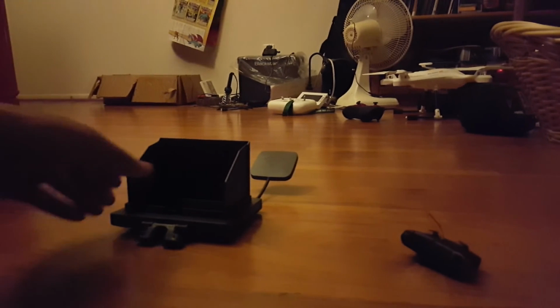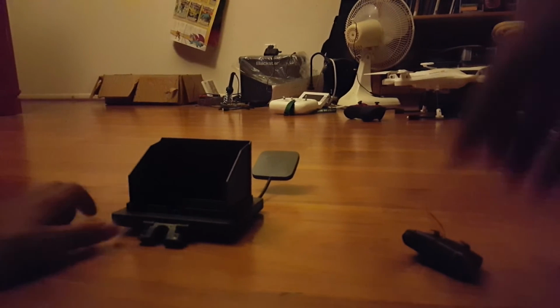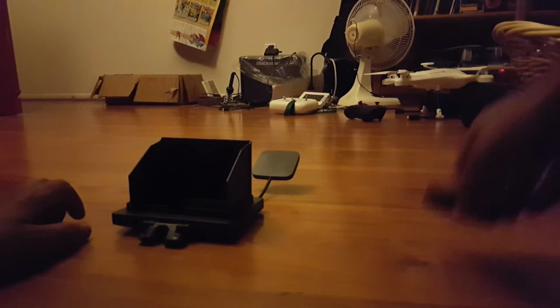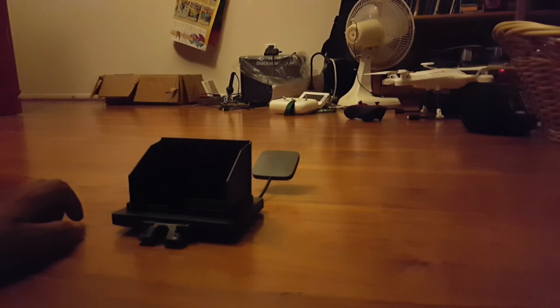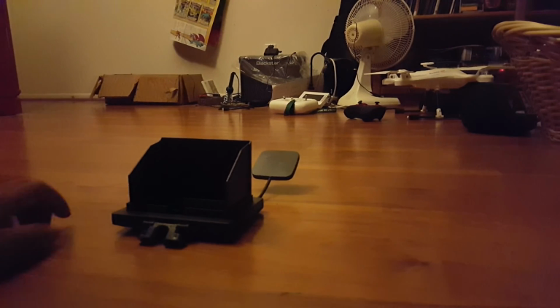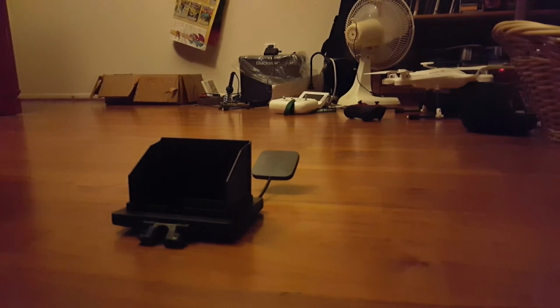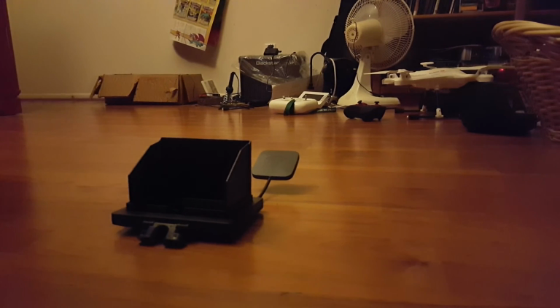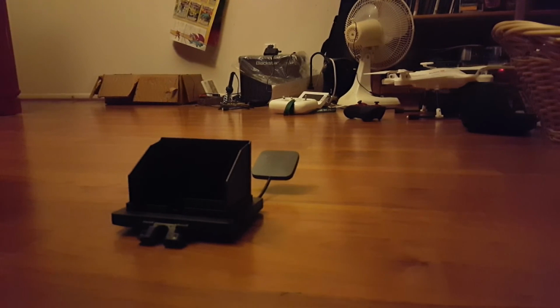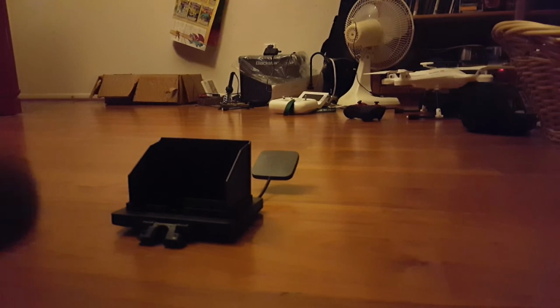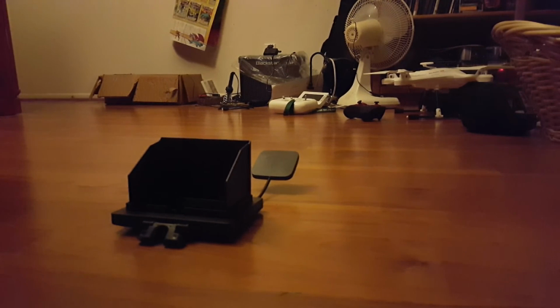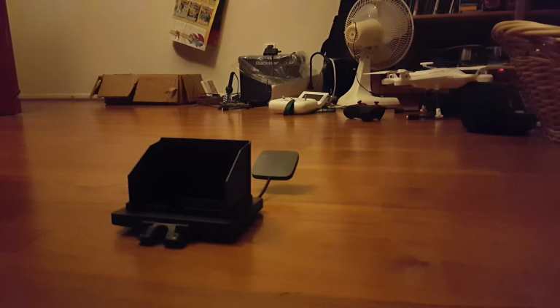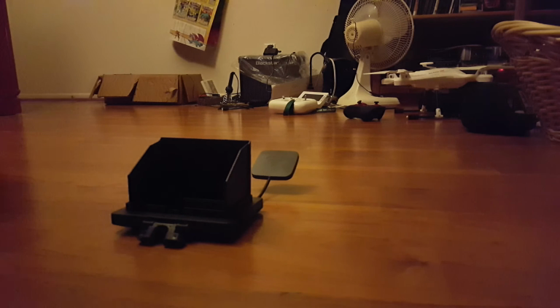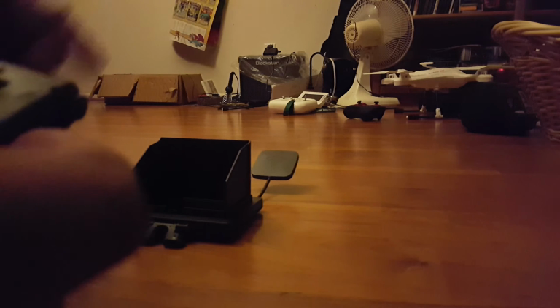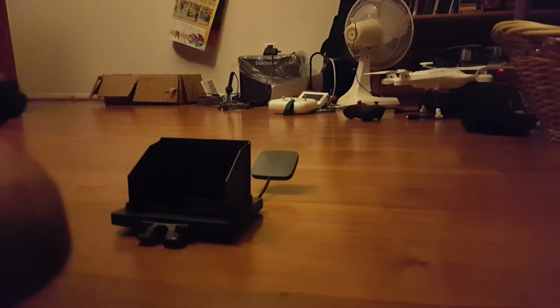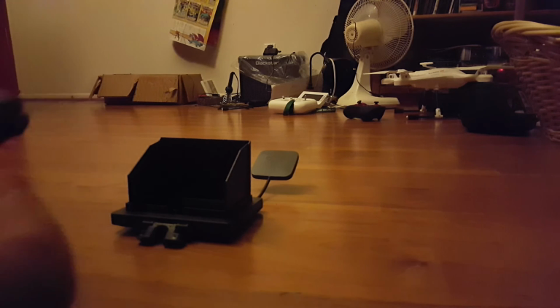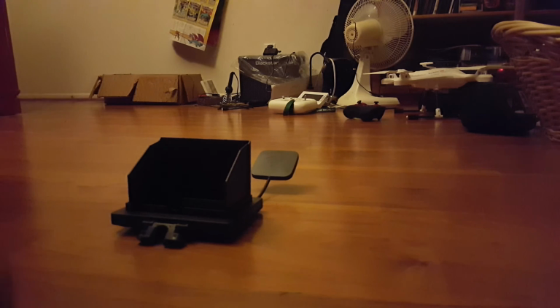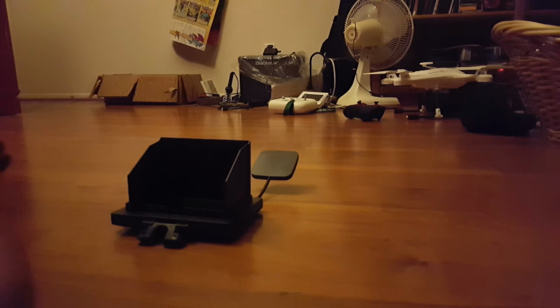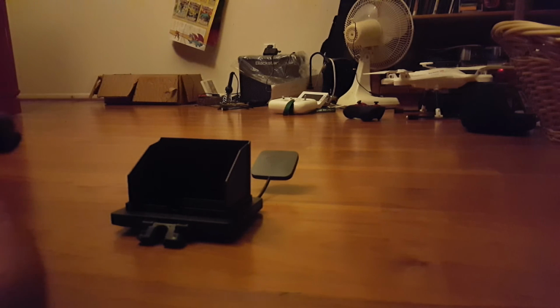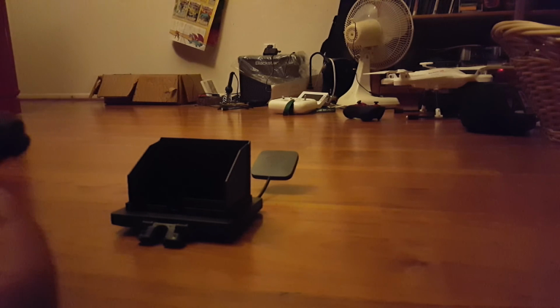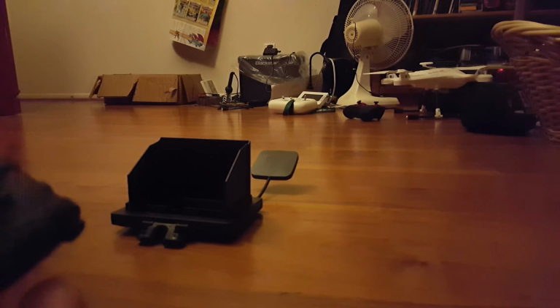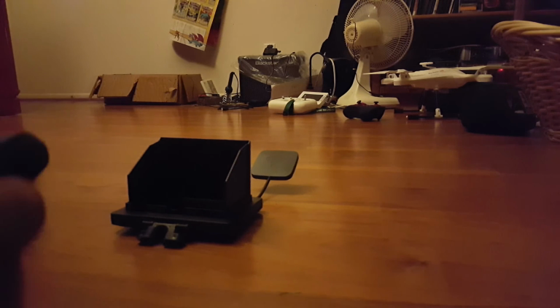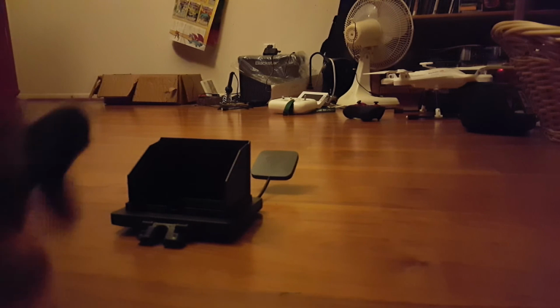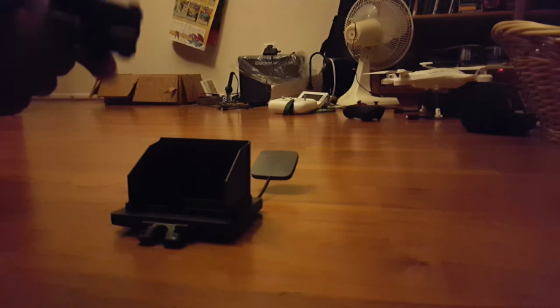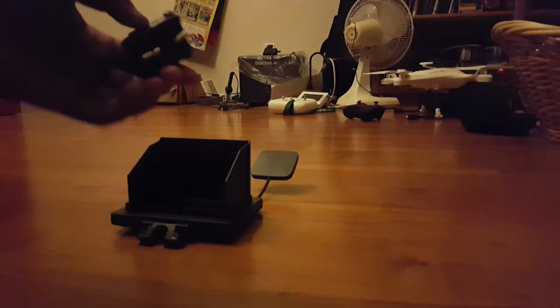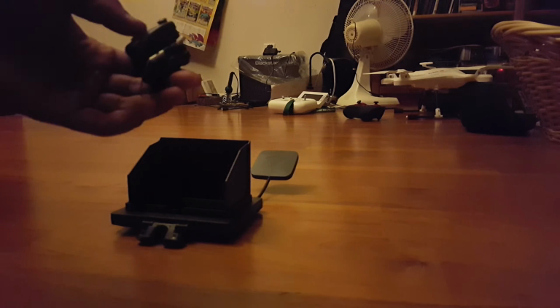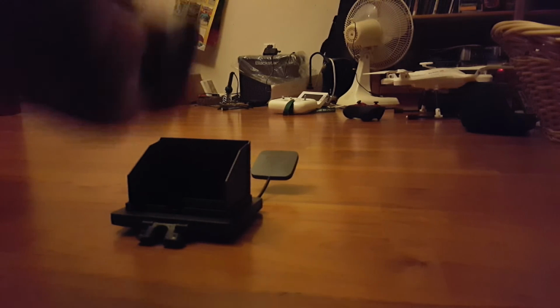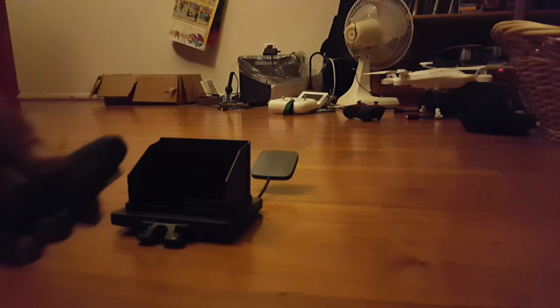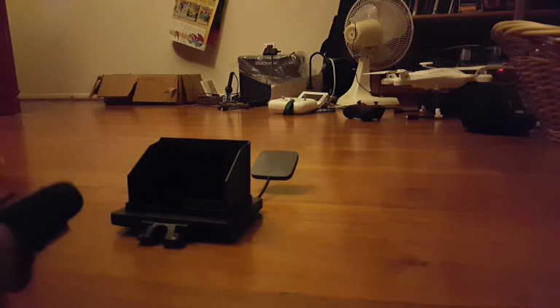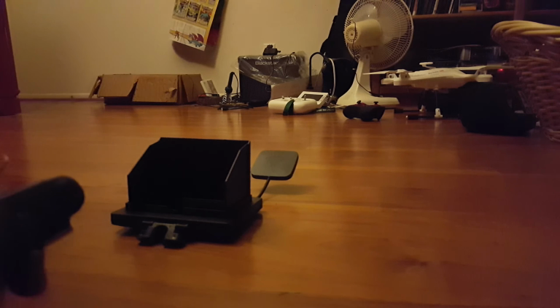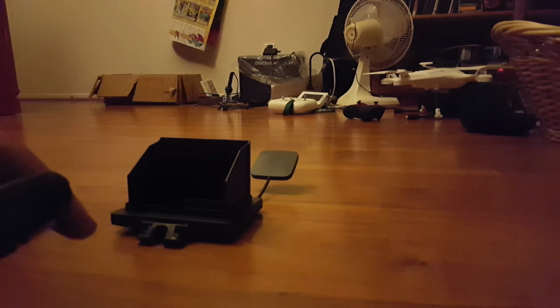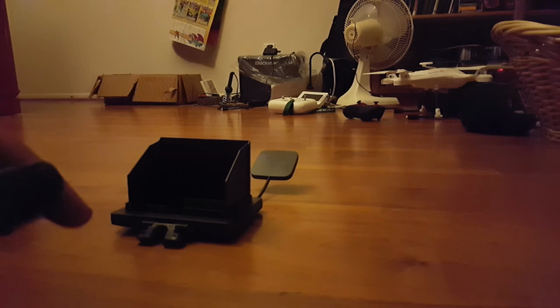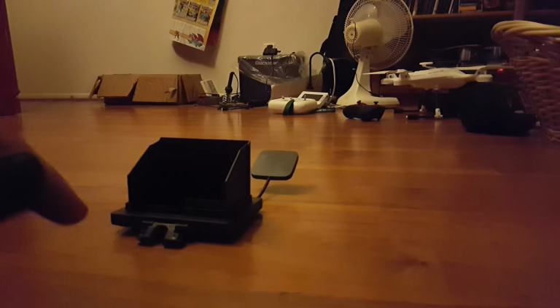Right now I'm going to show you how to make any drone have FPV, pretty much. The drone basically needs to be strong enough to carry a 15 gram camera.